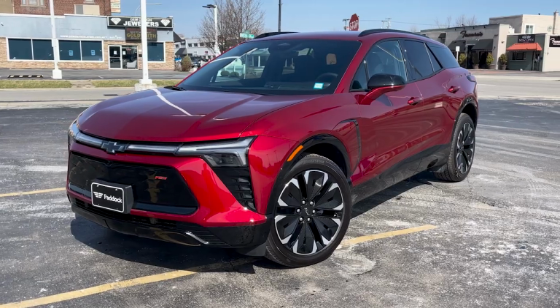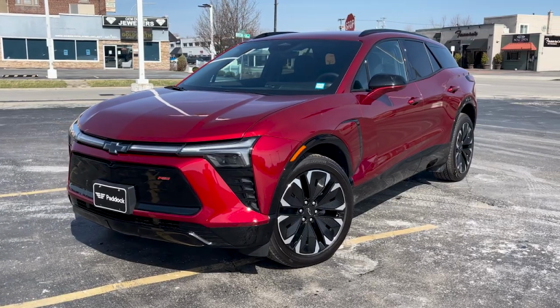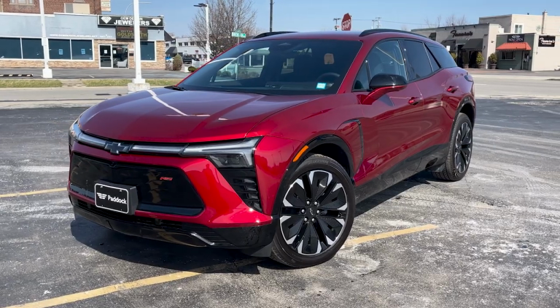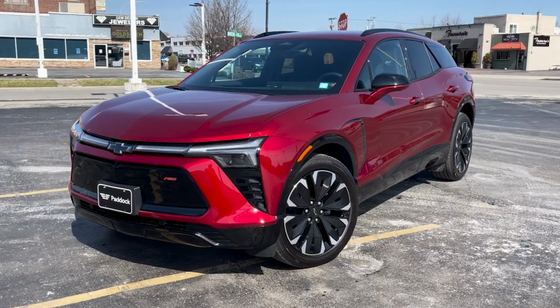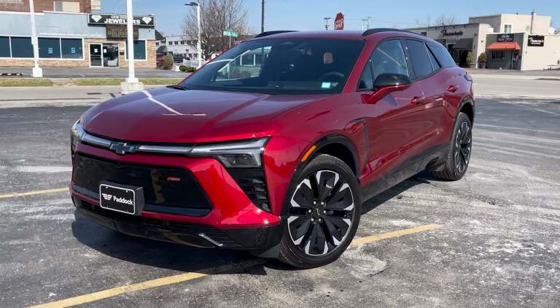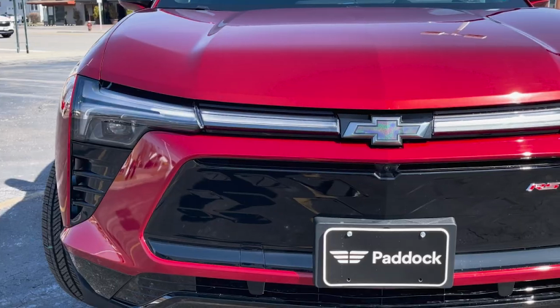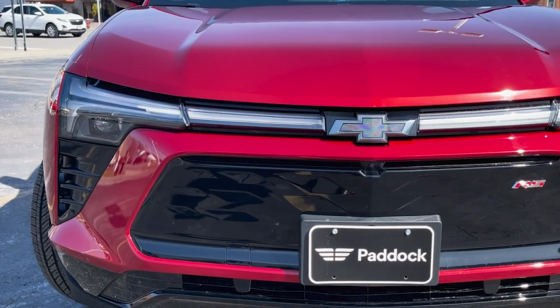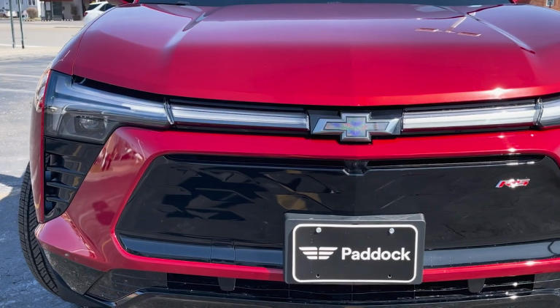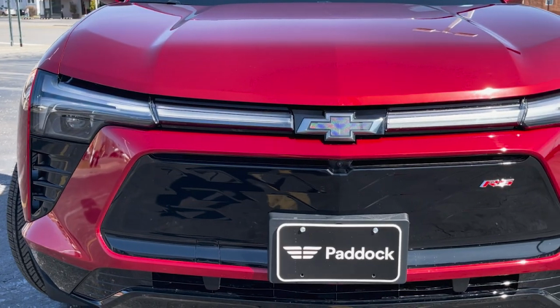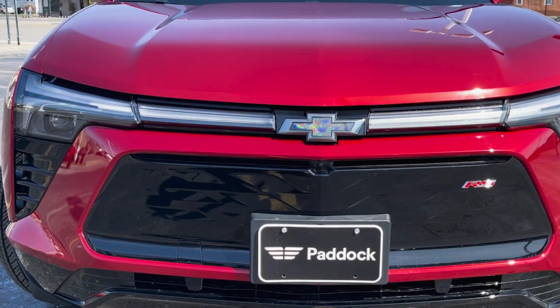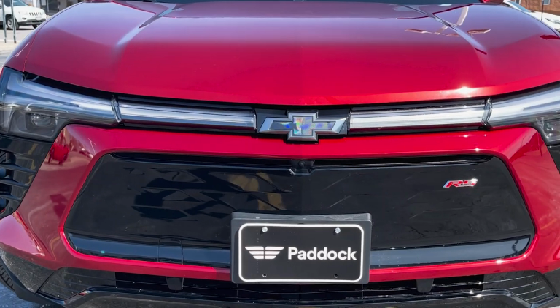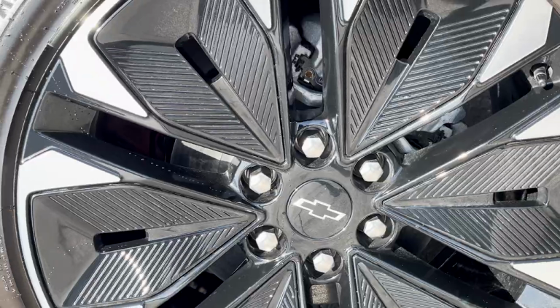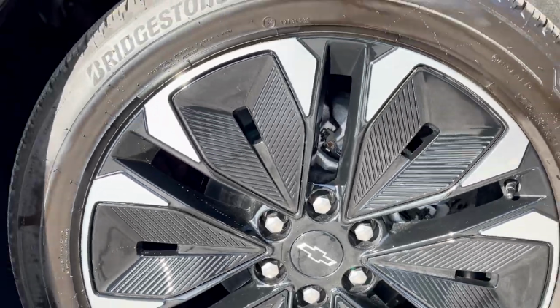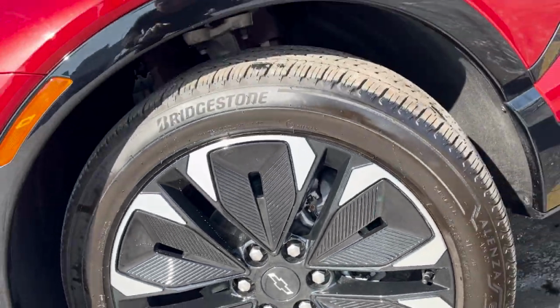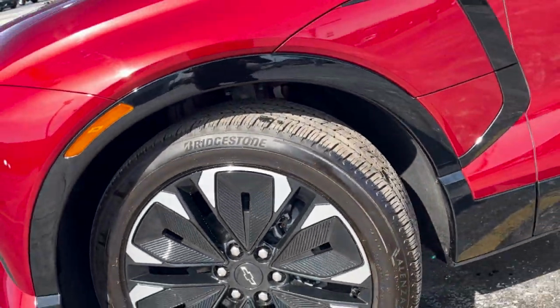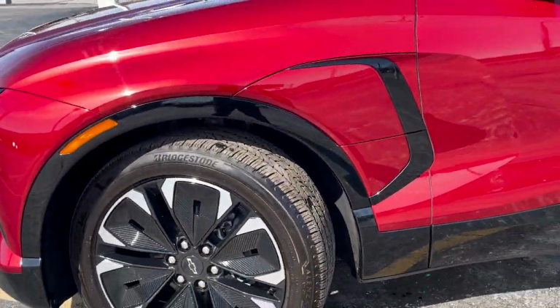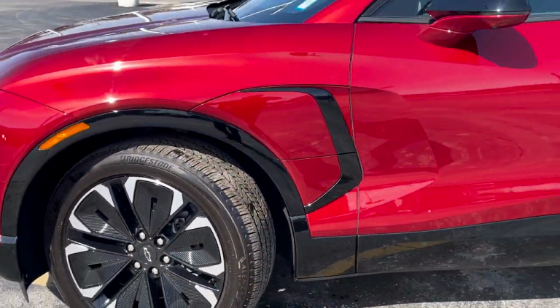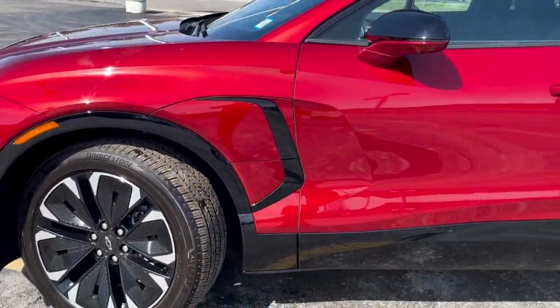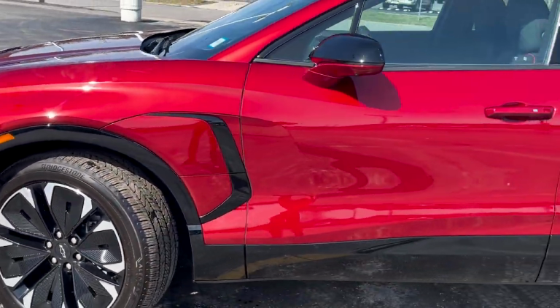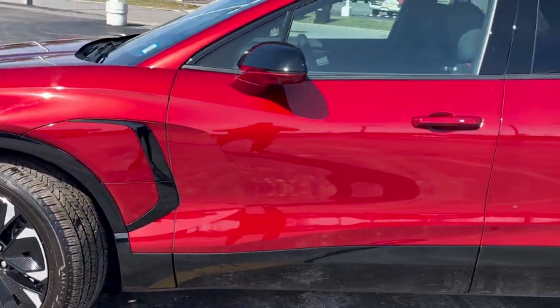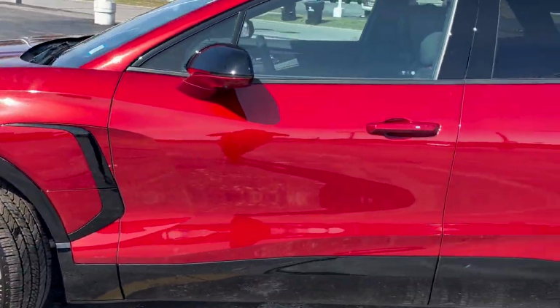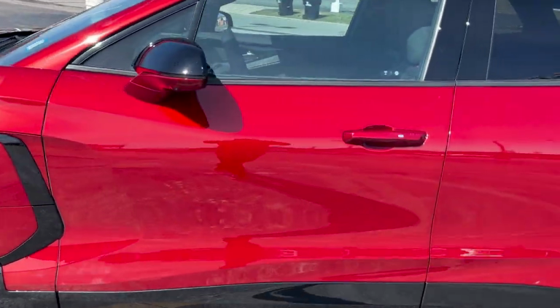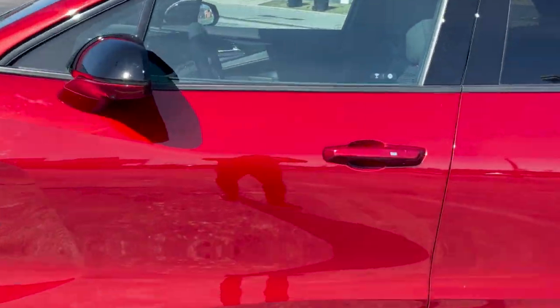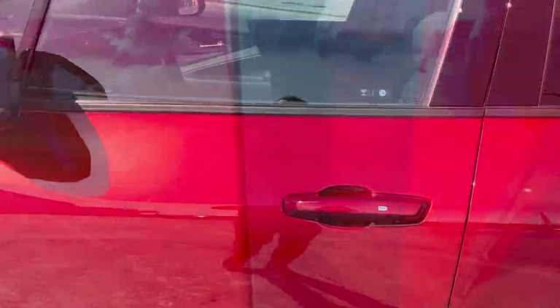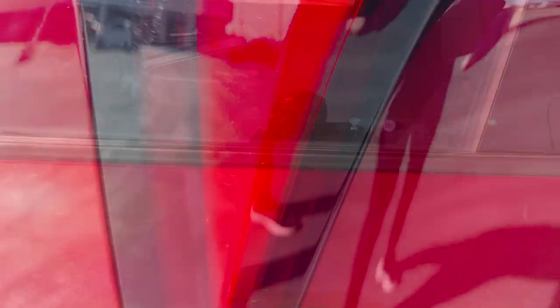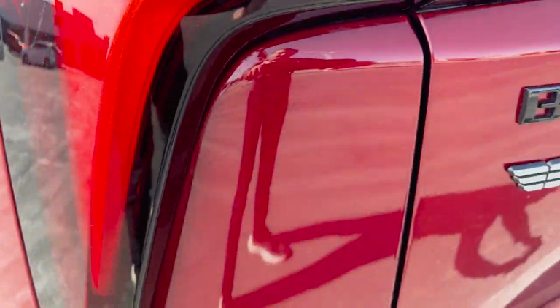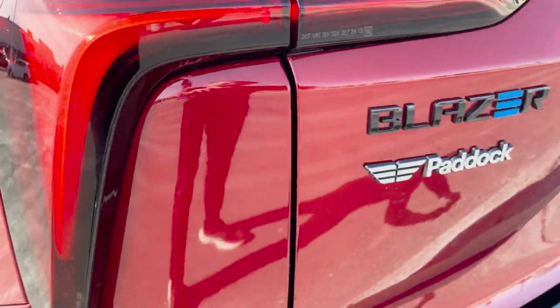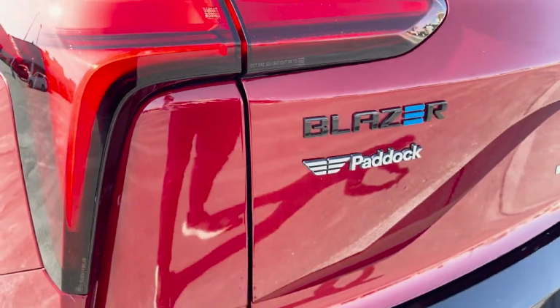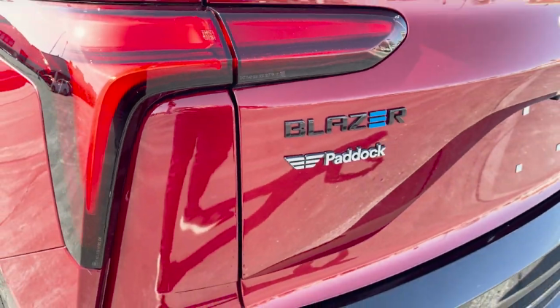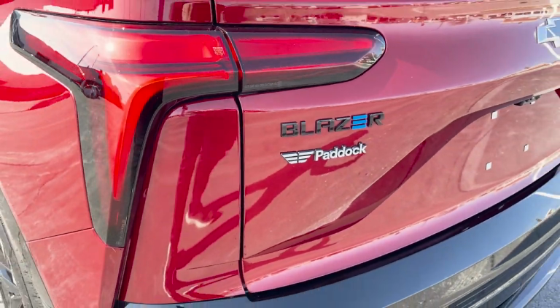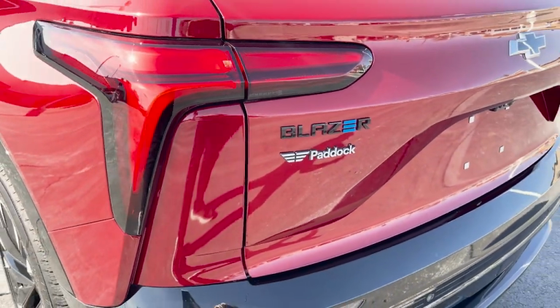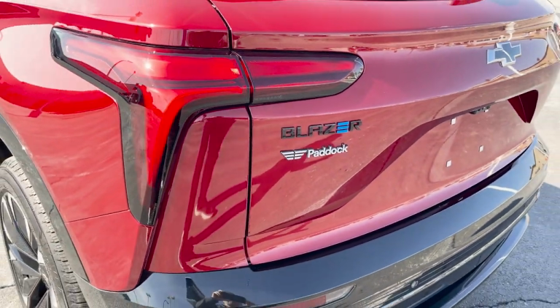Today I had the opportunity to test drive the 2024 Chevy Blazer EV. This impressive SUV probably won't last long, so I decided to take advantage of a beautiful Buffalo day and take this bad boy for a spin.